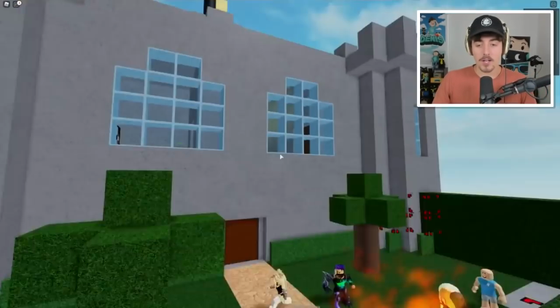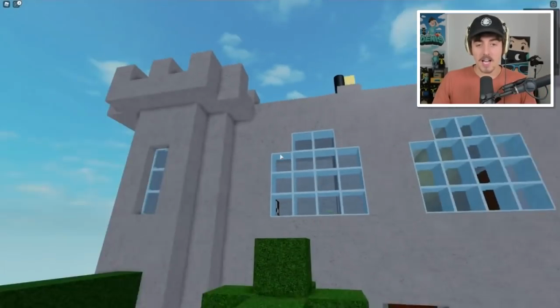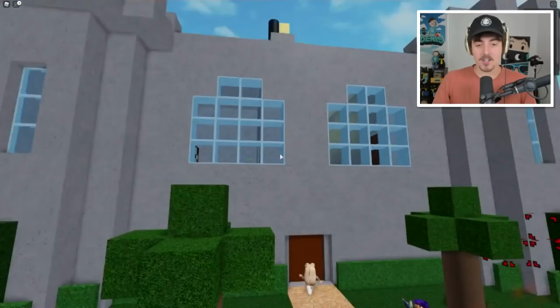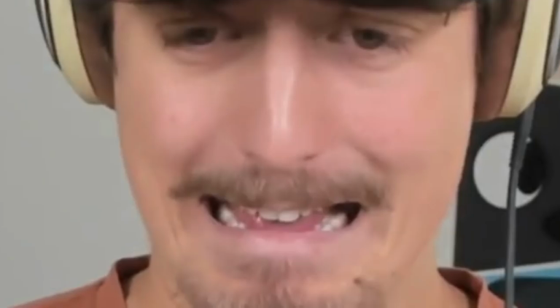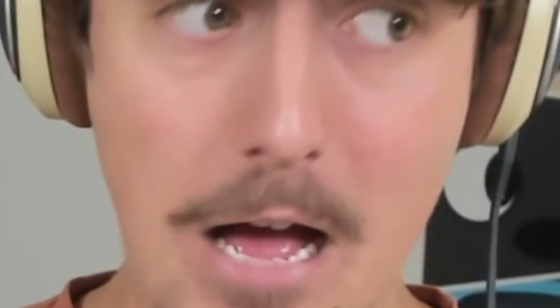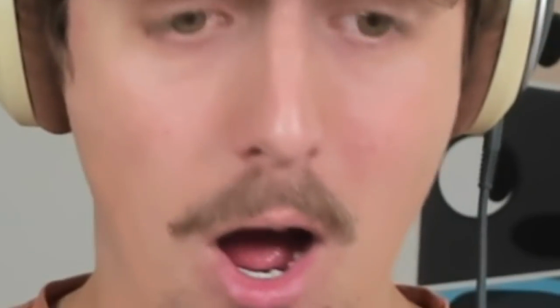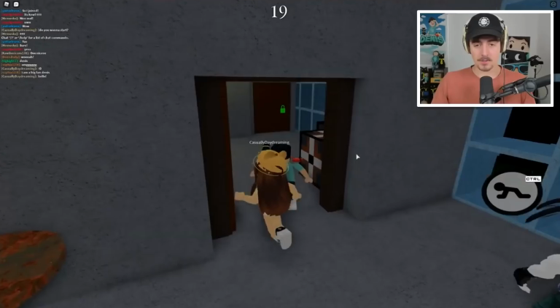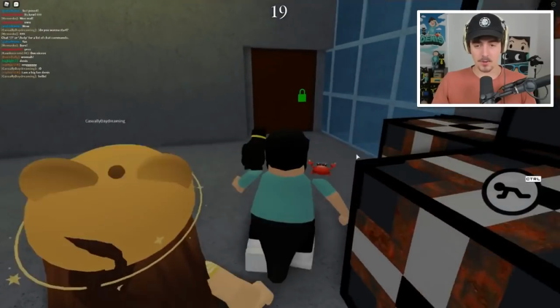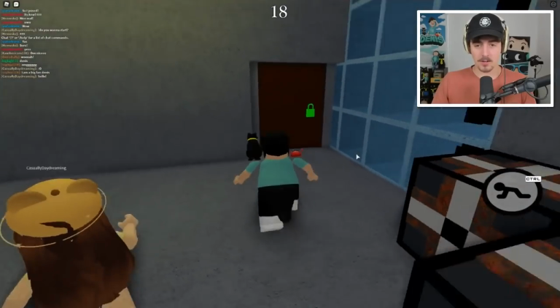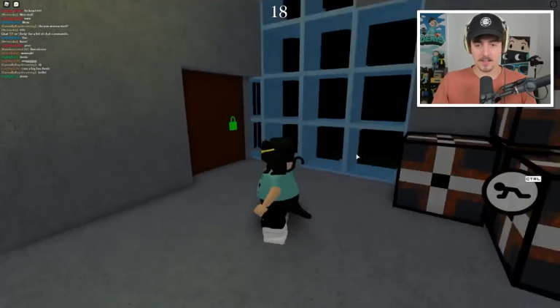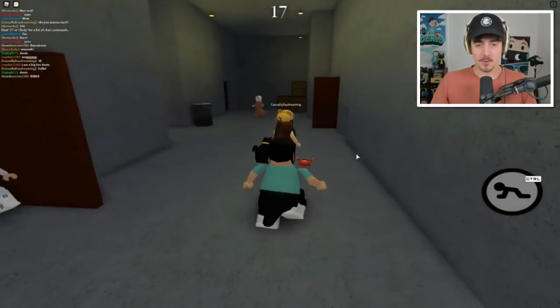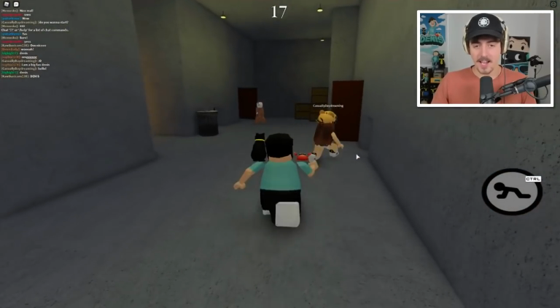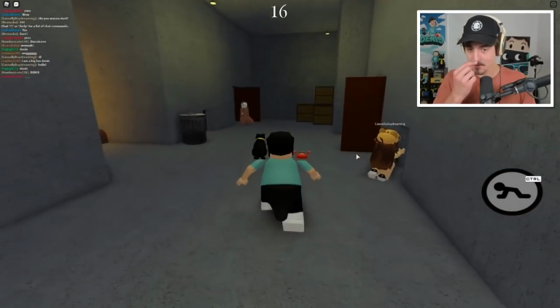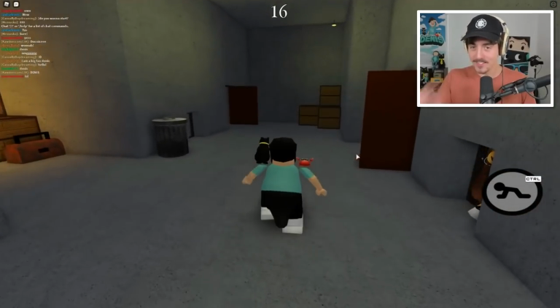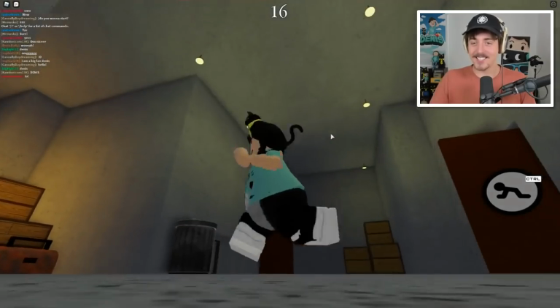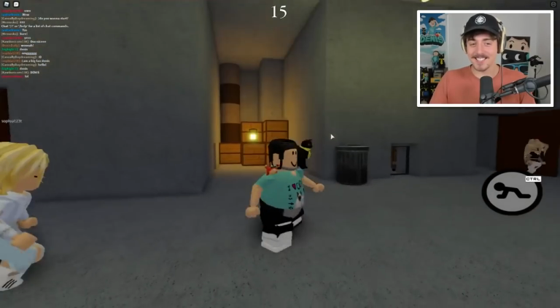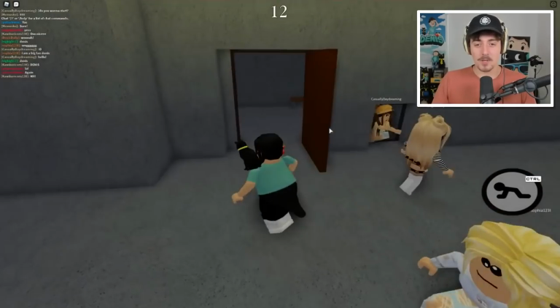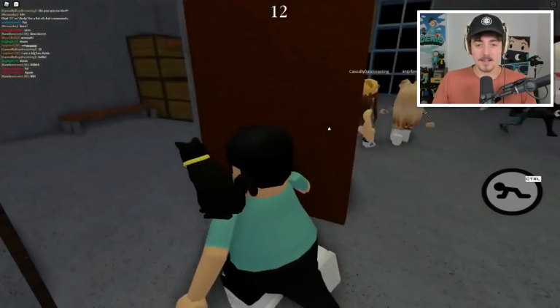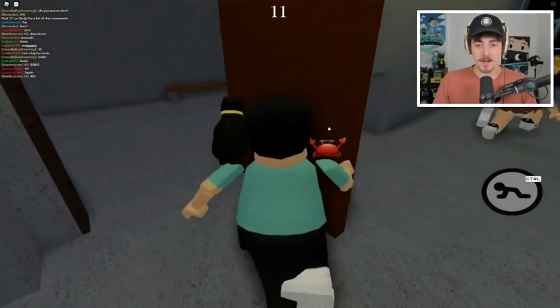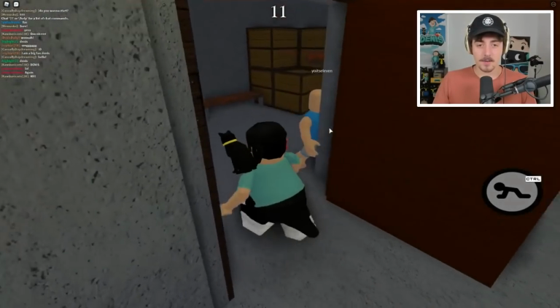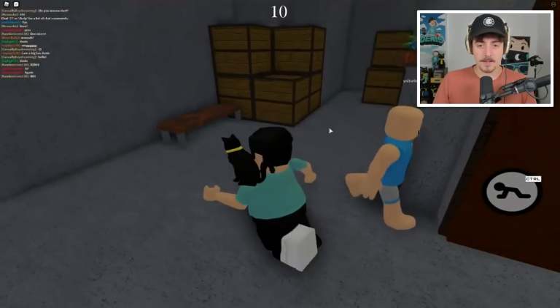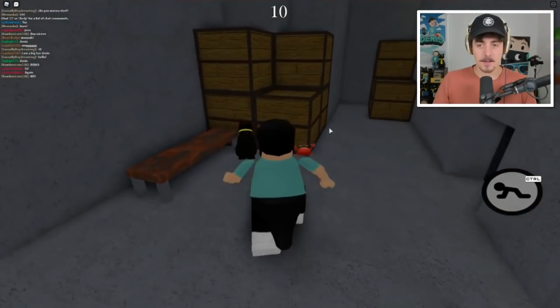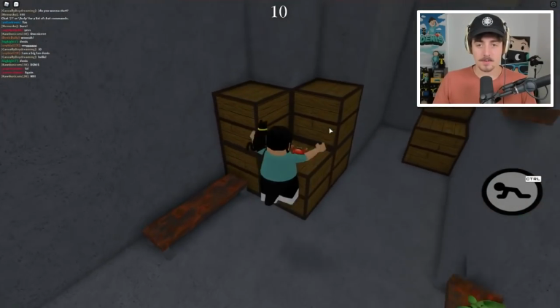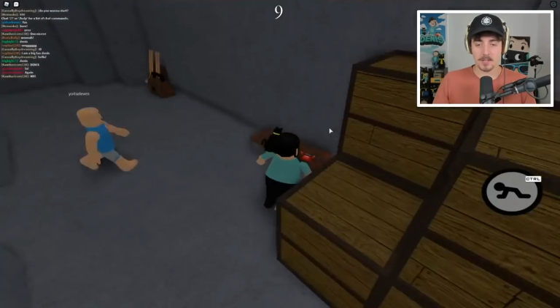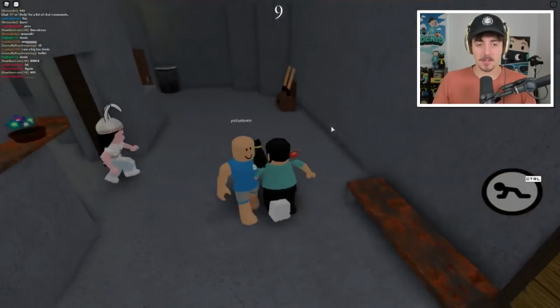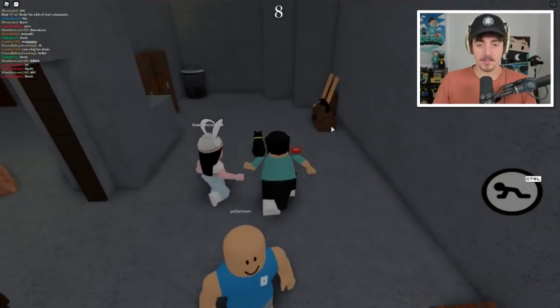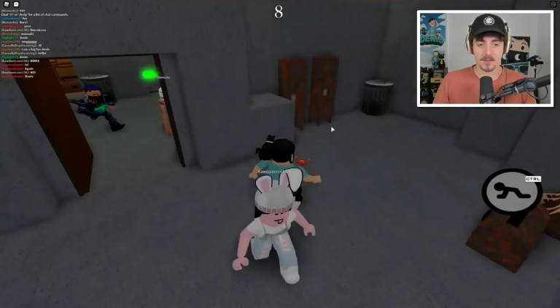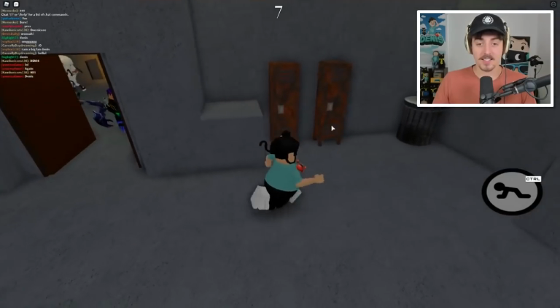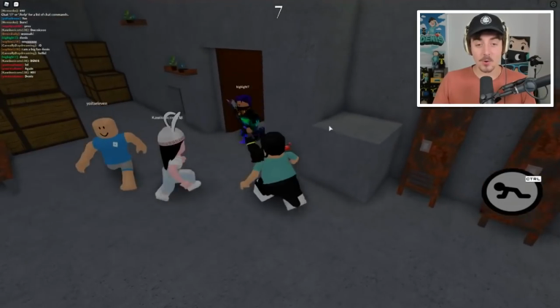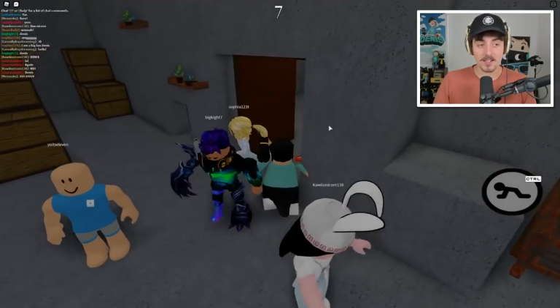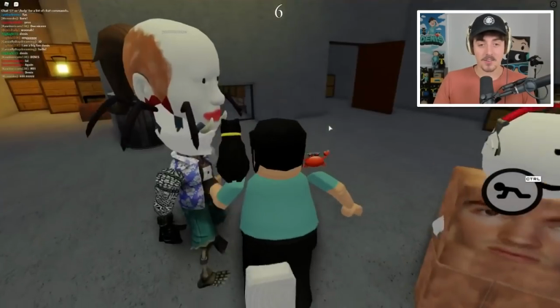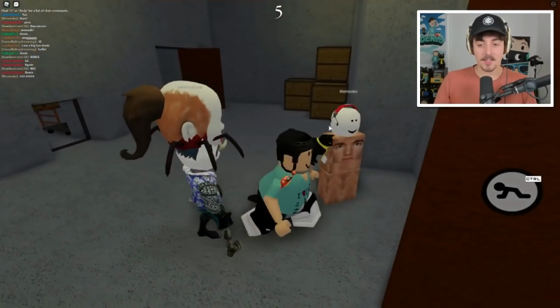It's a castle! So cool. Okay, so we're in a castle right now. This is so sick. We need to find a green key - I don't know where piggy spawns either. This is terrifying. This is so good. I already love it.